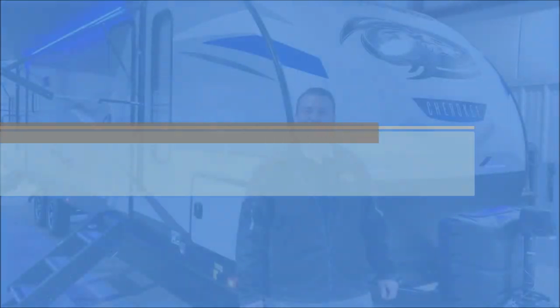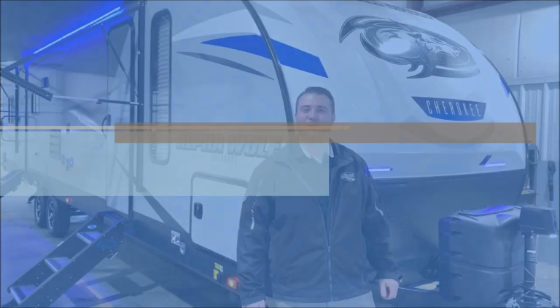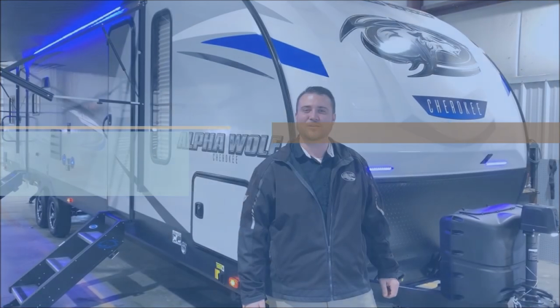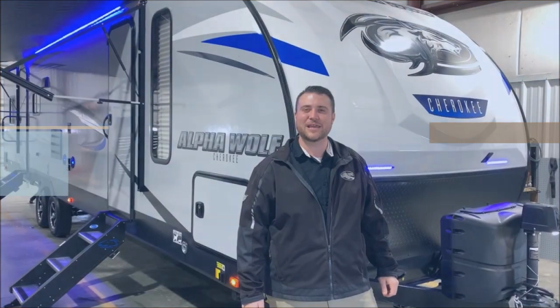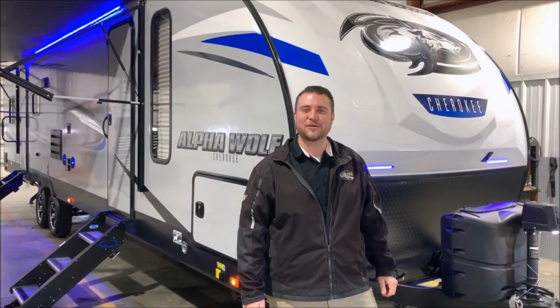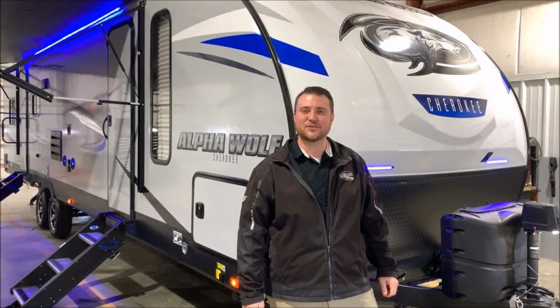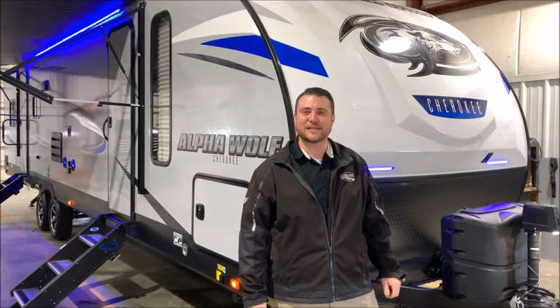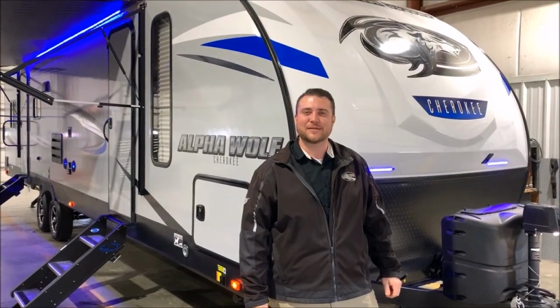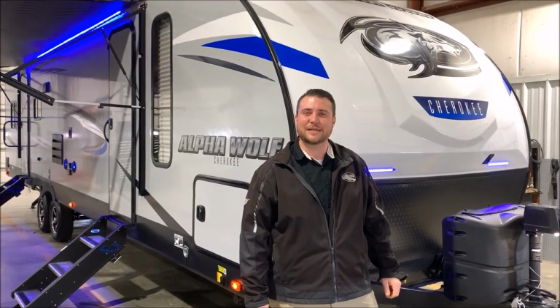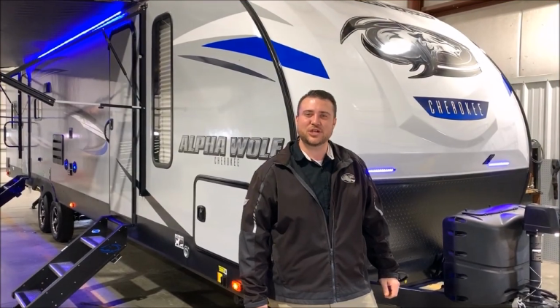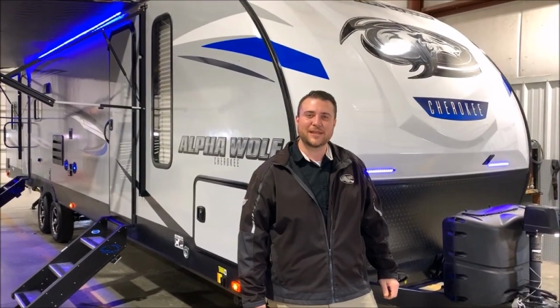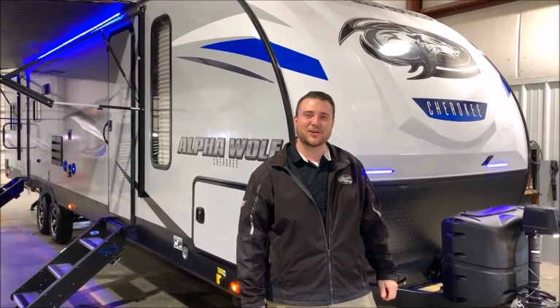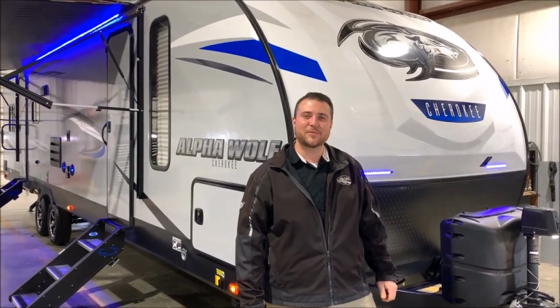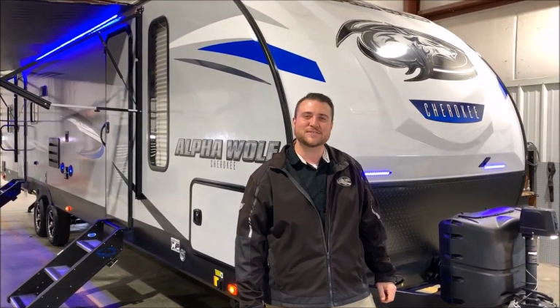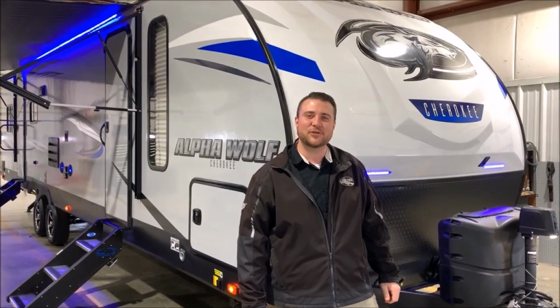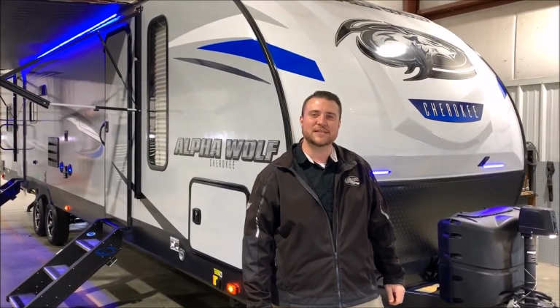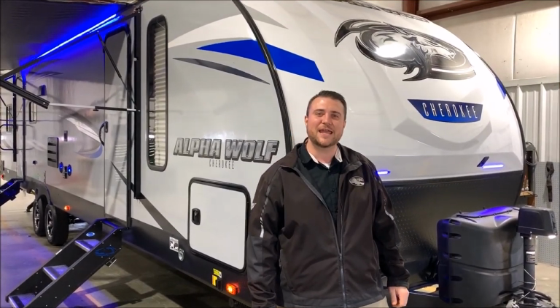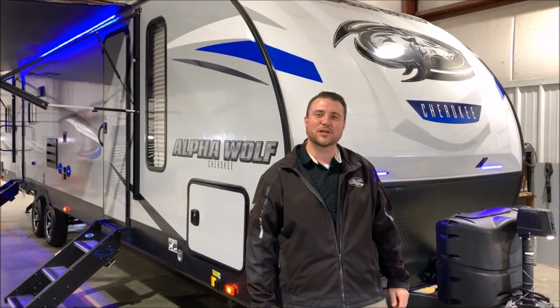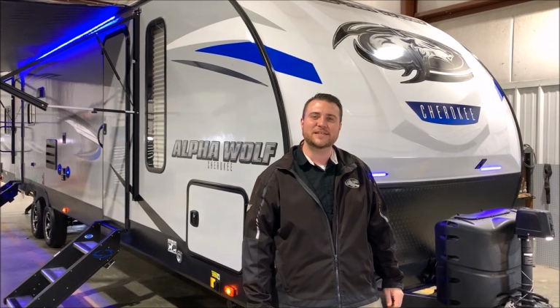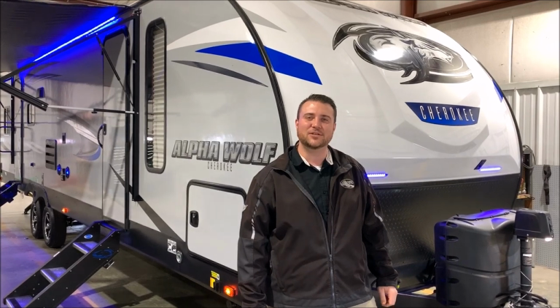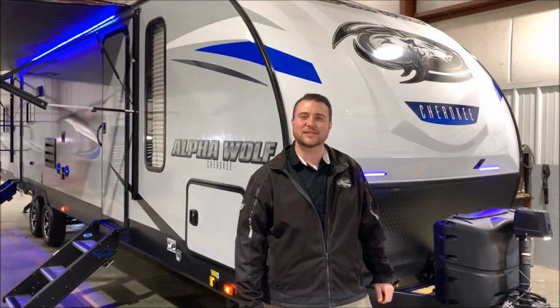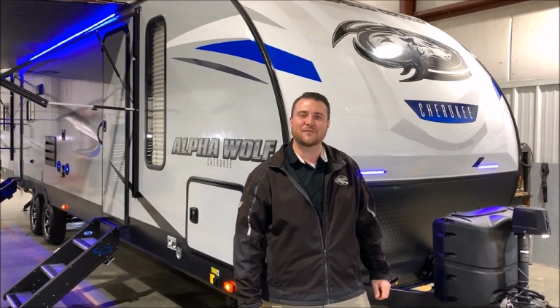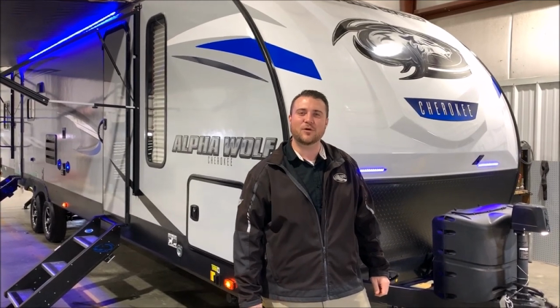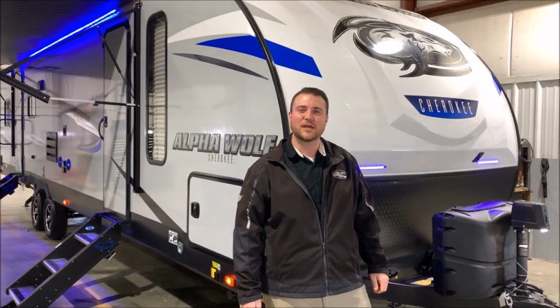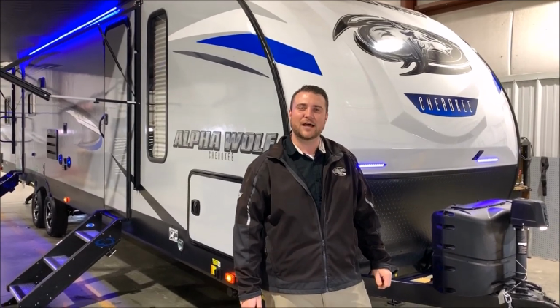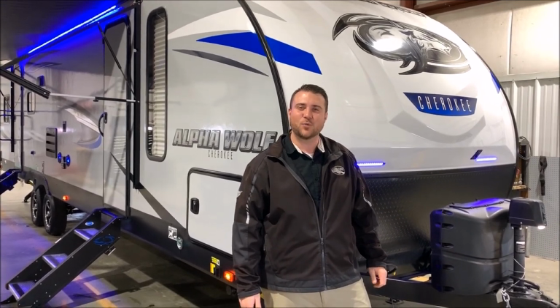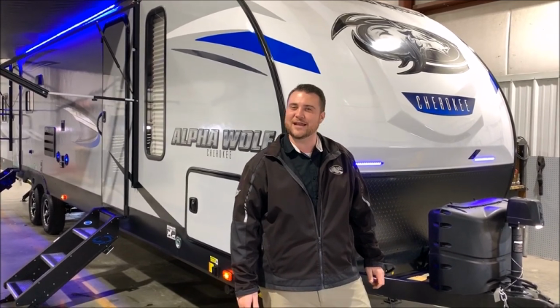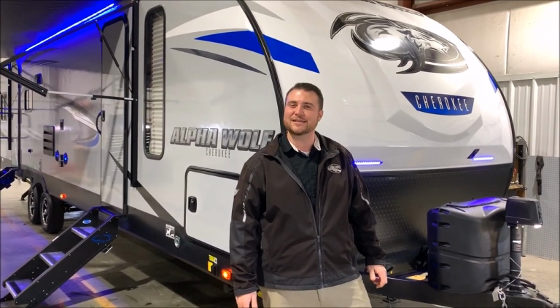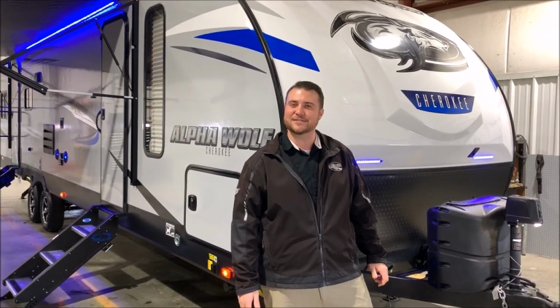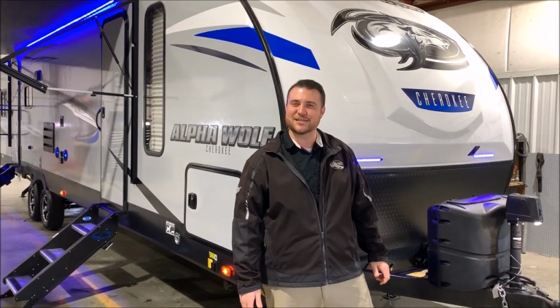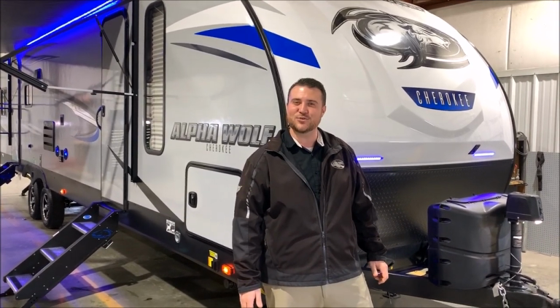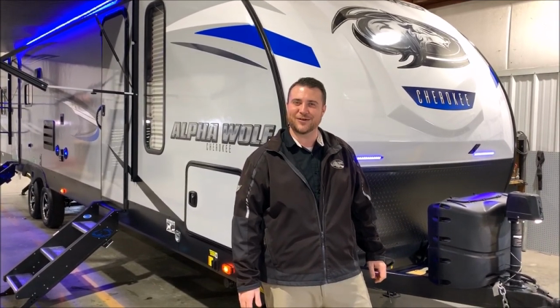Hello and welcome to the Outpost RV. My name is Jeremy, our cameraman is Henry, and today we're going to be taking a look at the Alpha Wolf 29 DQL.